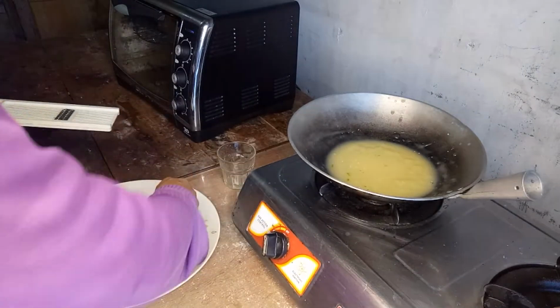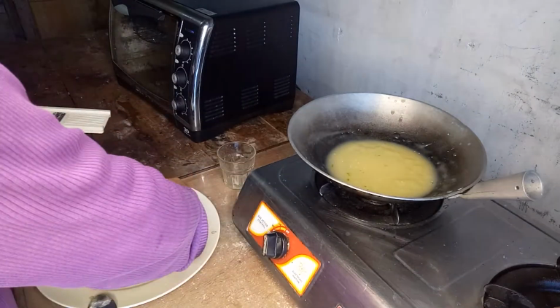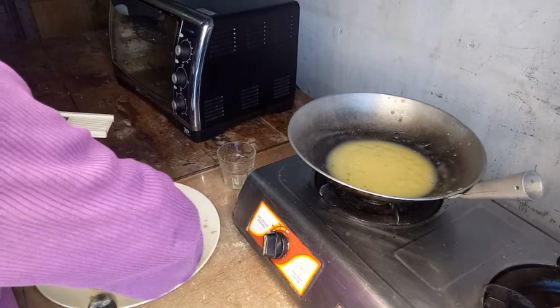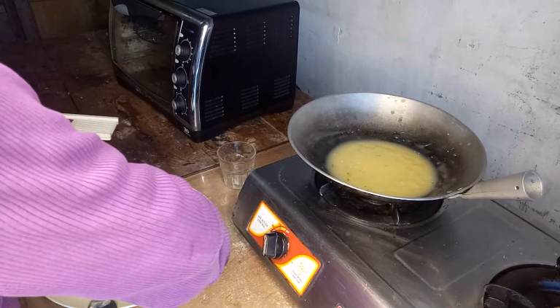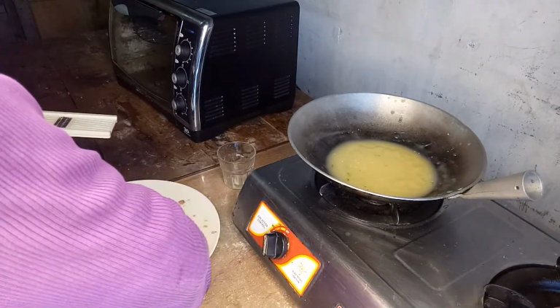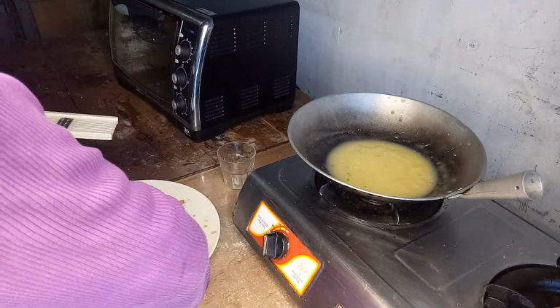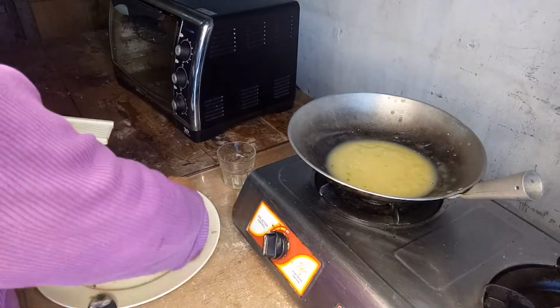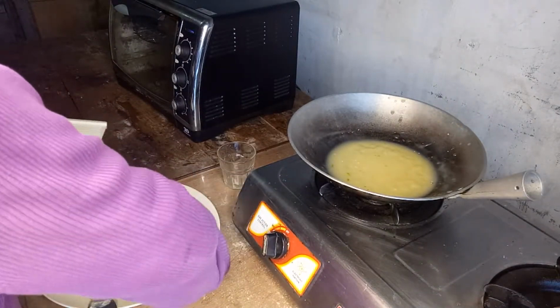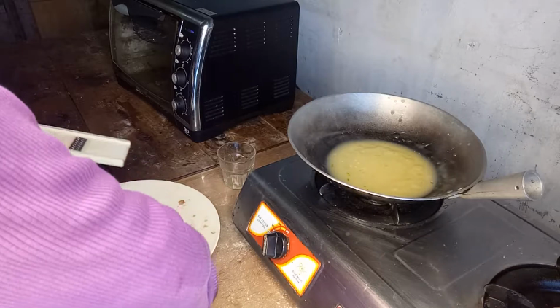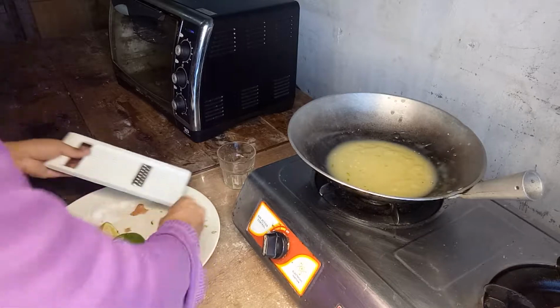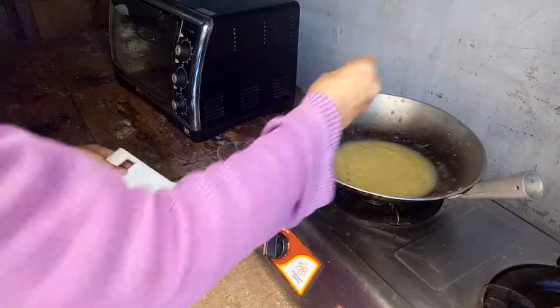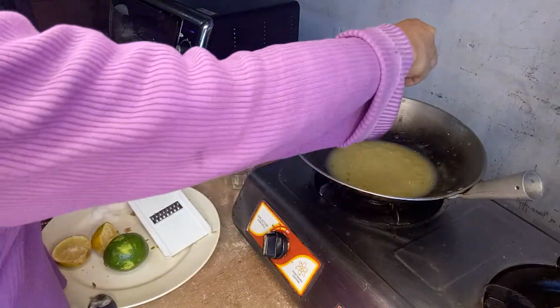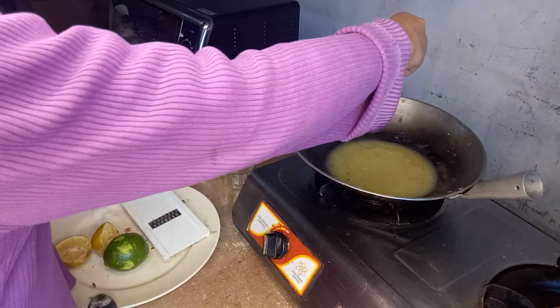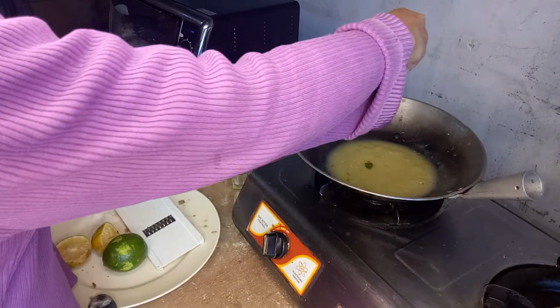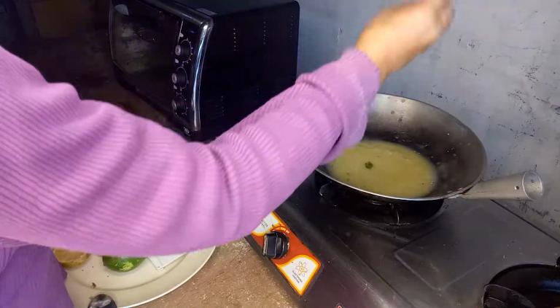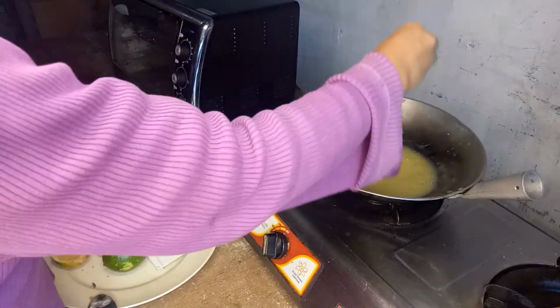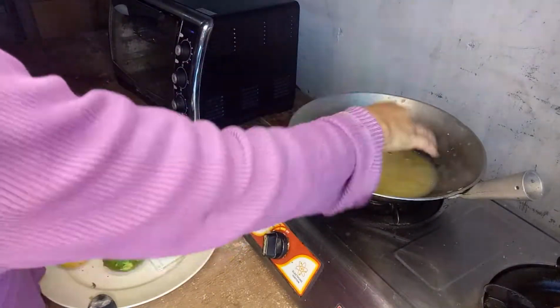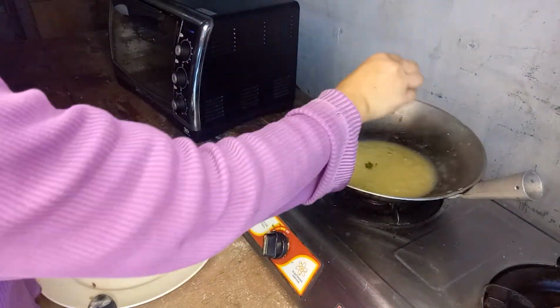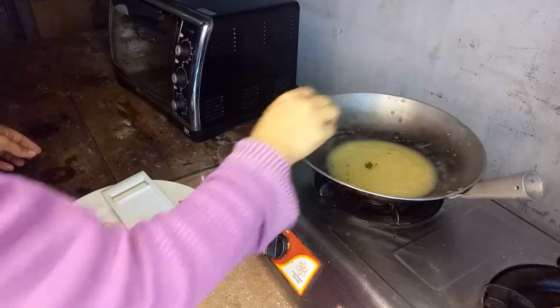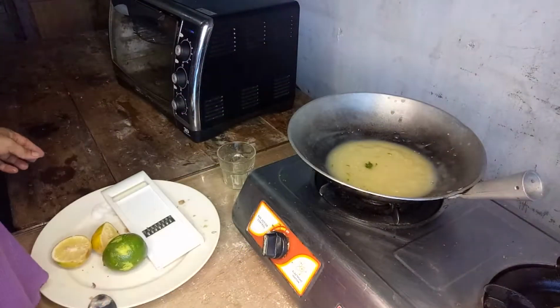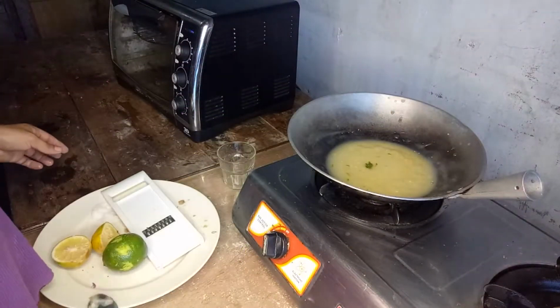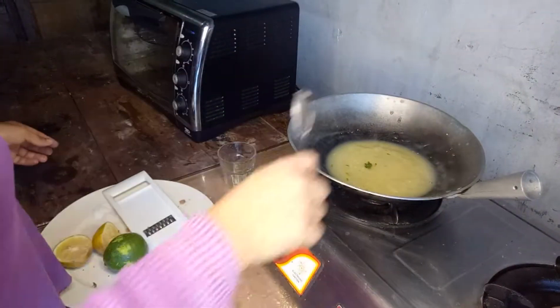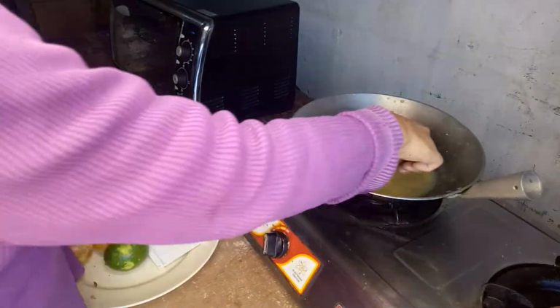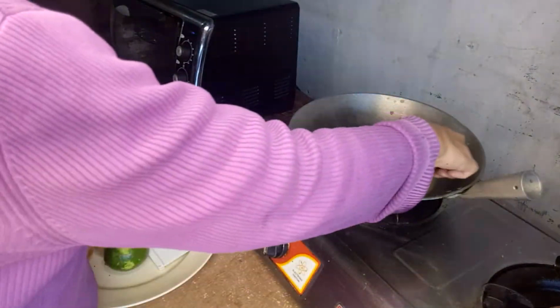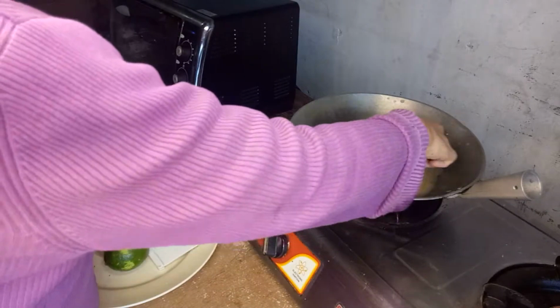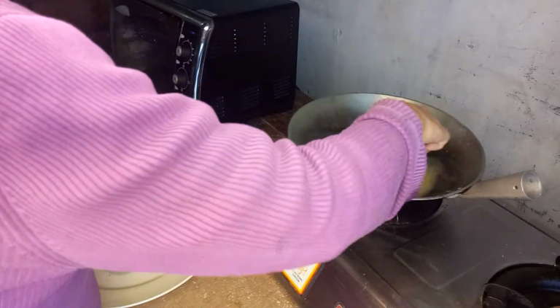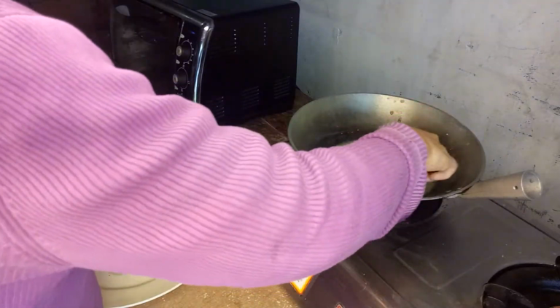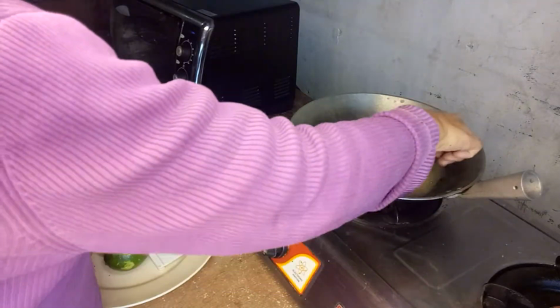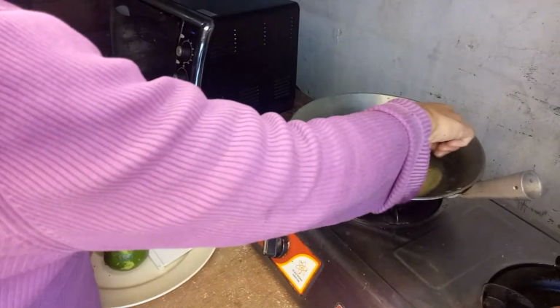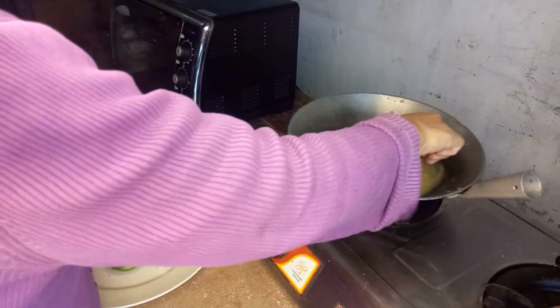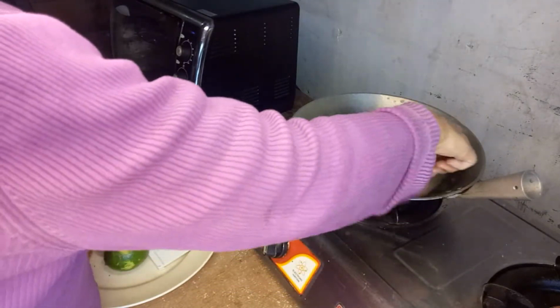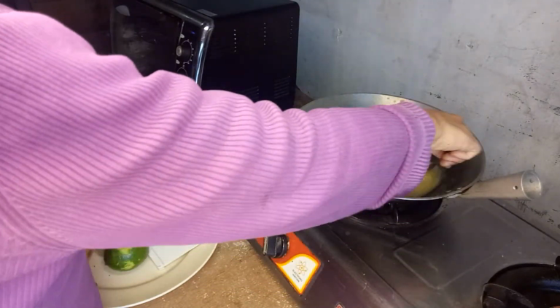Just a little lime zest so it won't taste too bitter. There — we're done with the sauce.